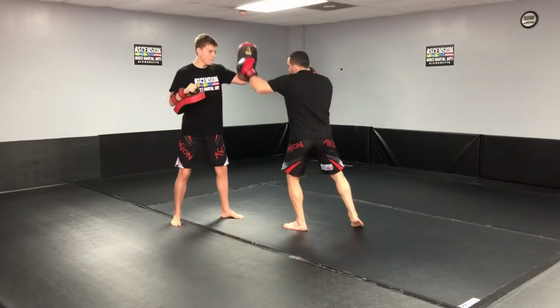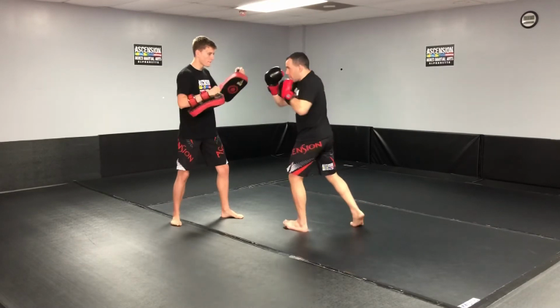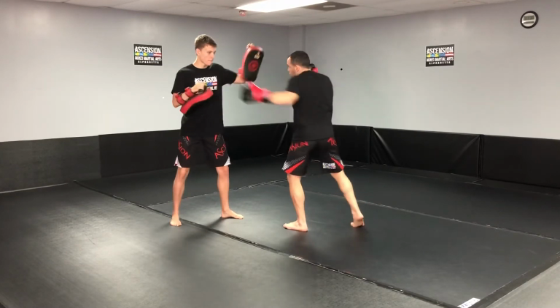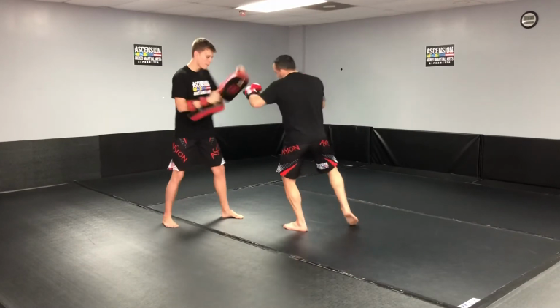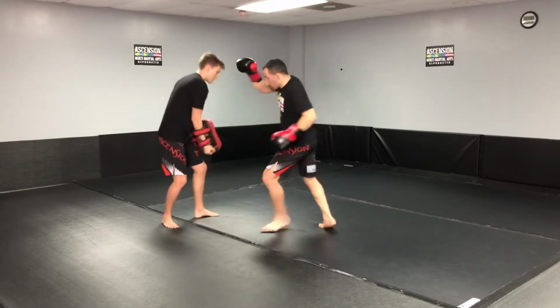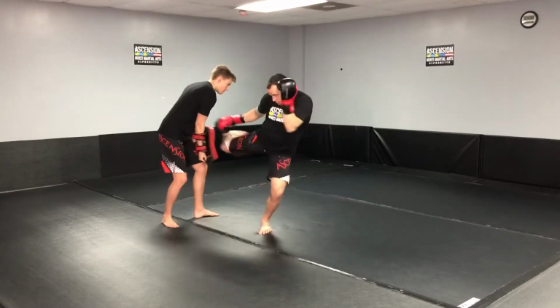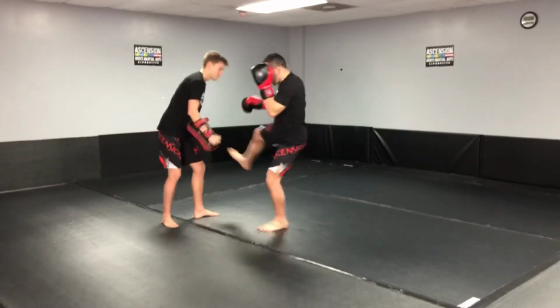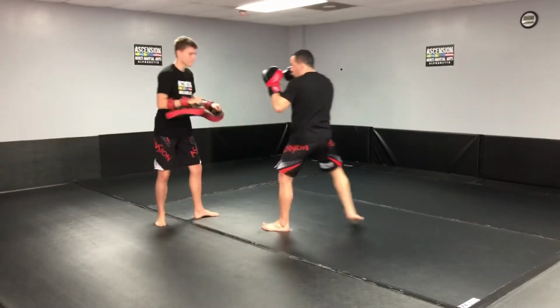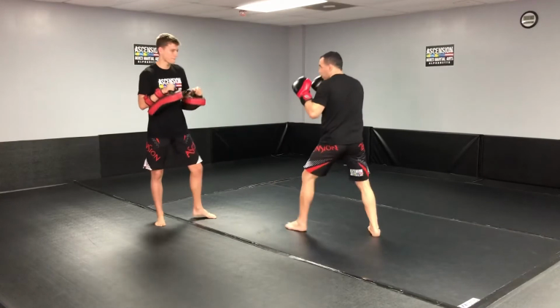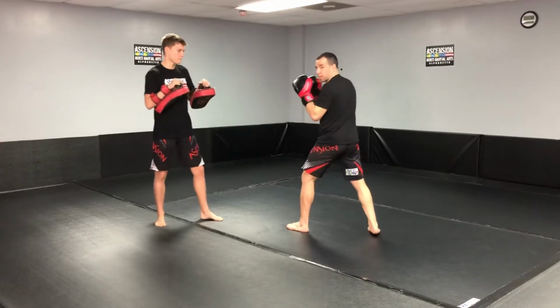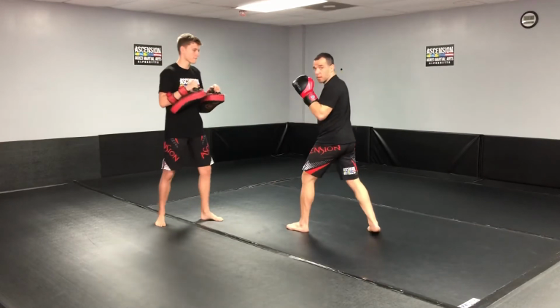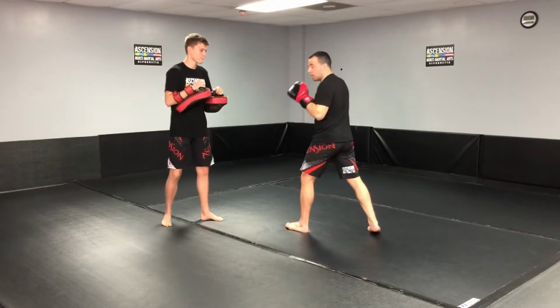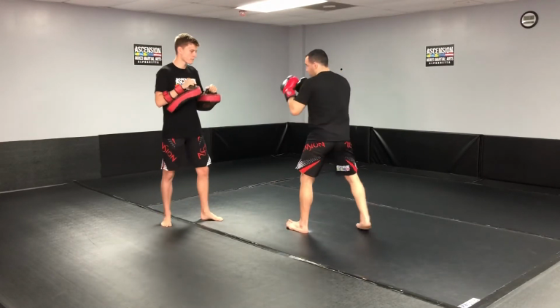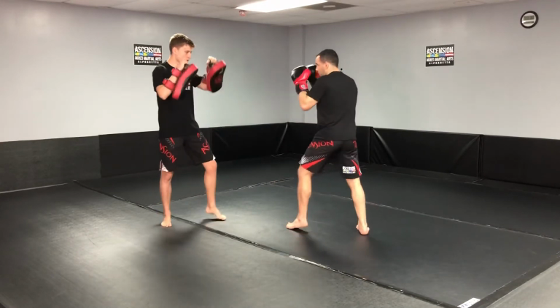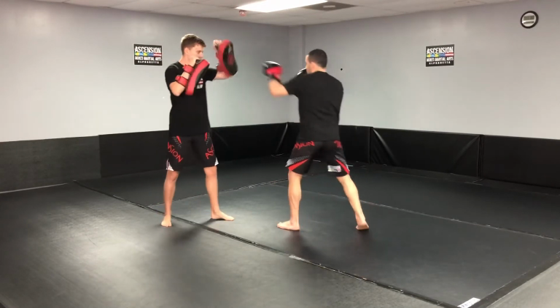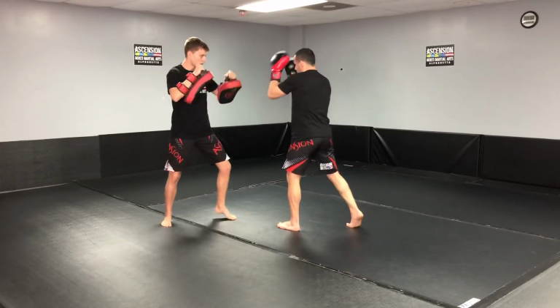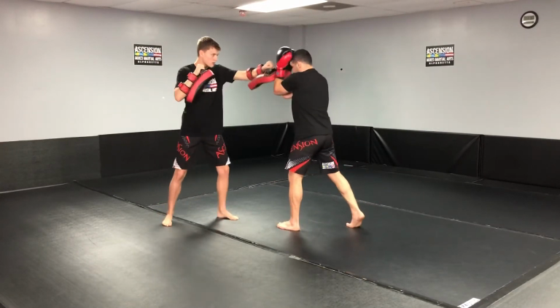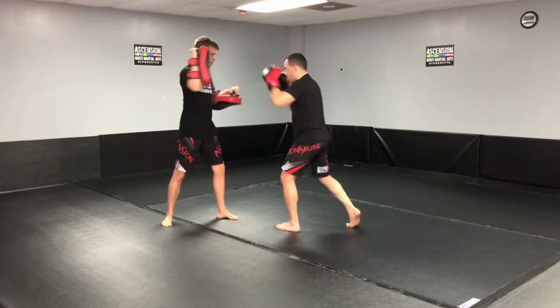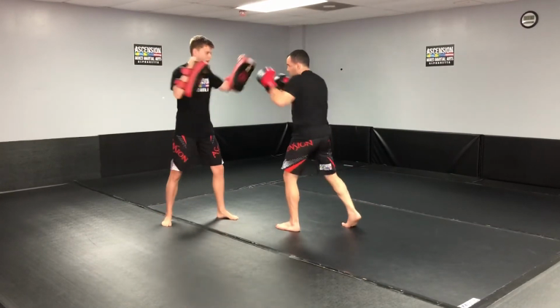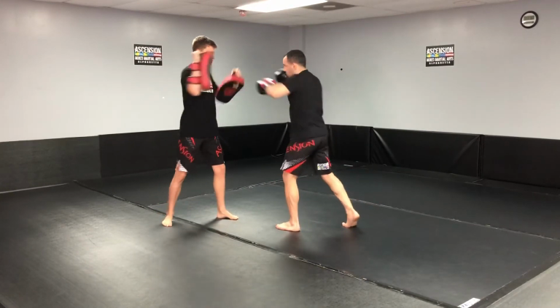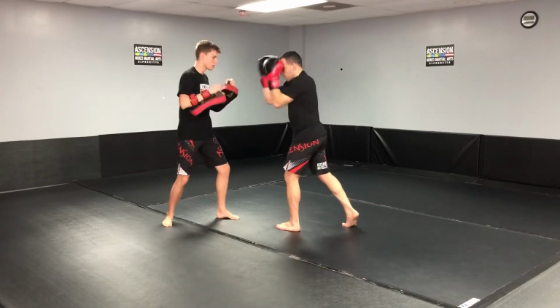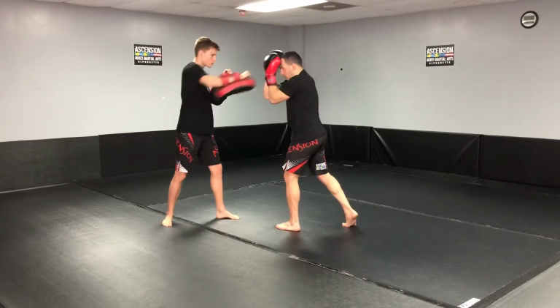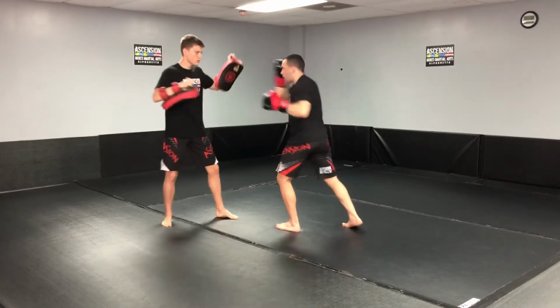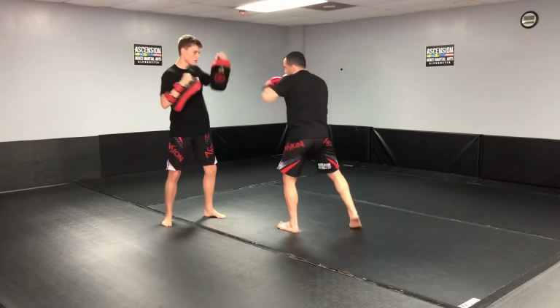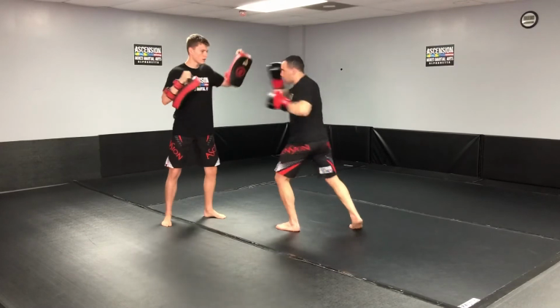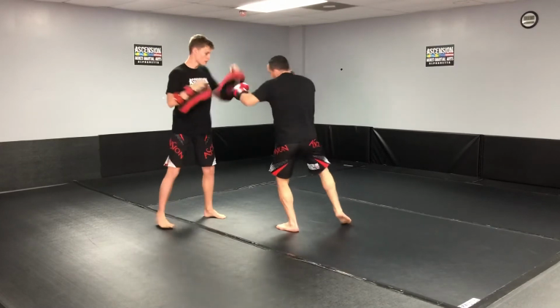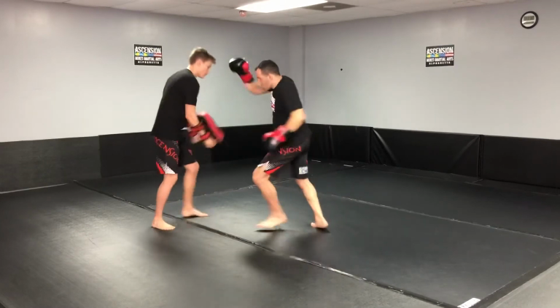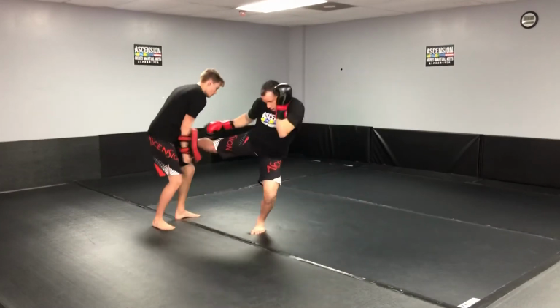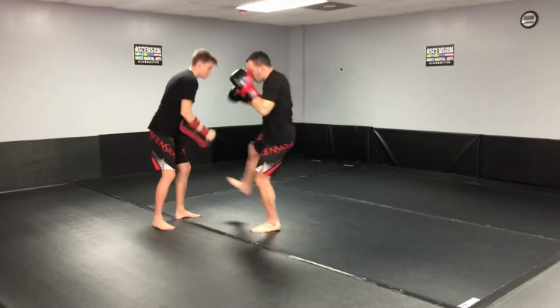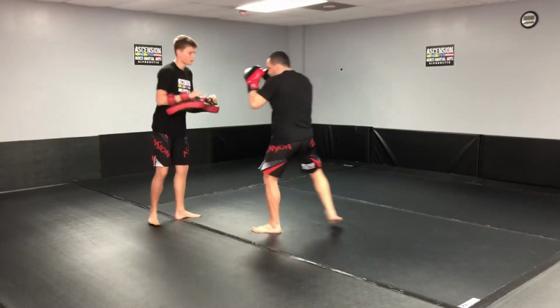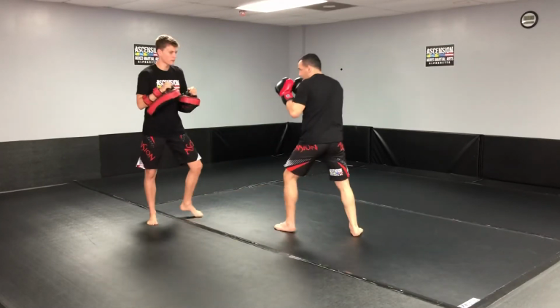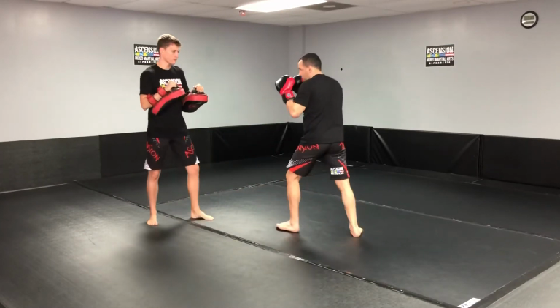One, two, and a low kick, and back to my base. One more time: jab, block, cross, hook, cross, and block again. One, two, low, and back.